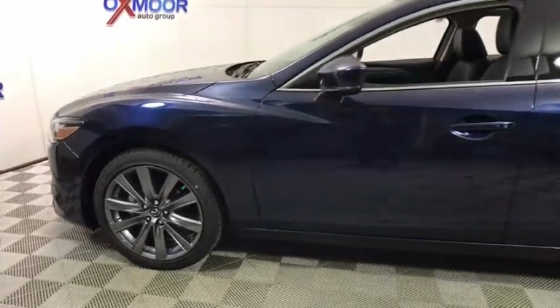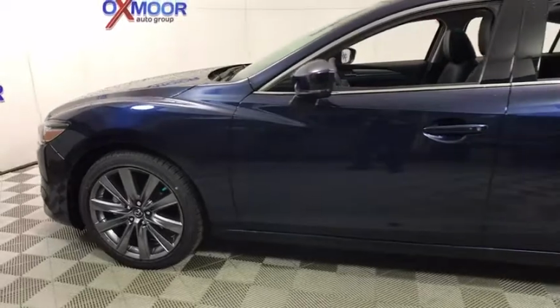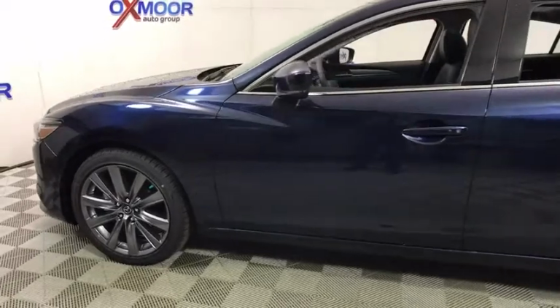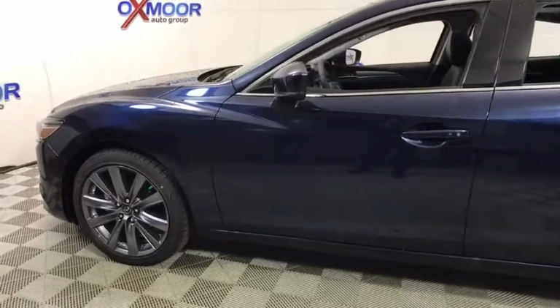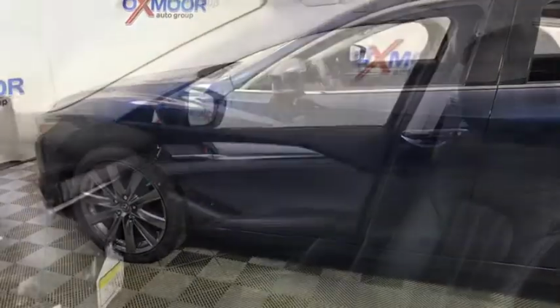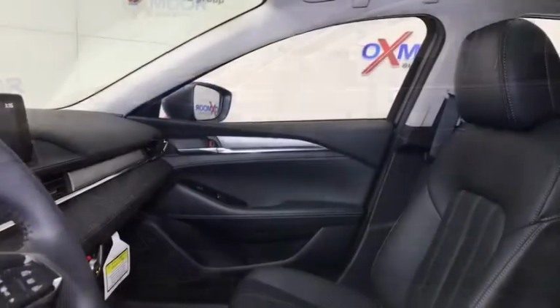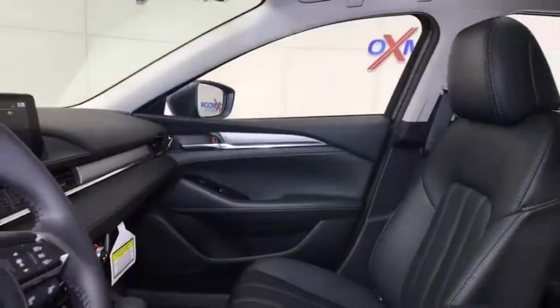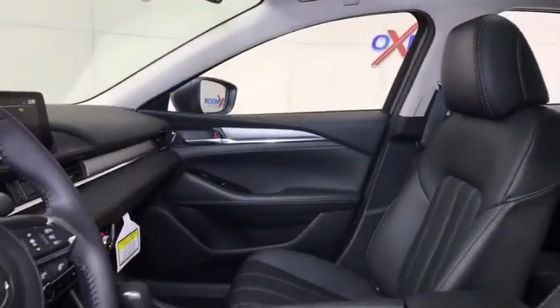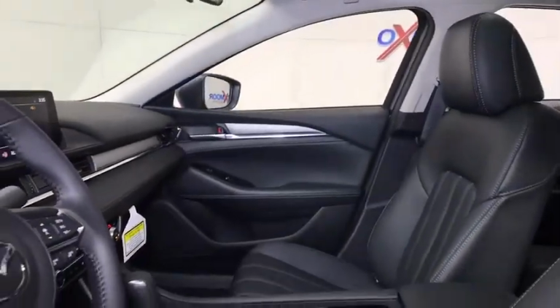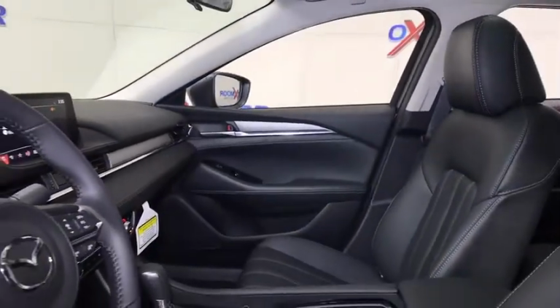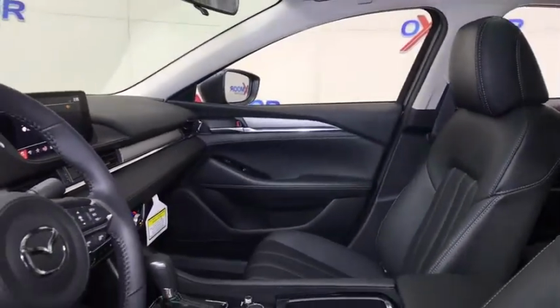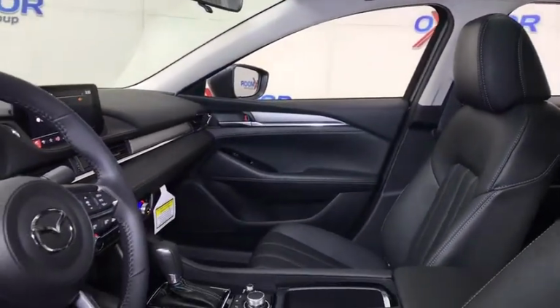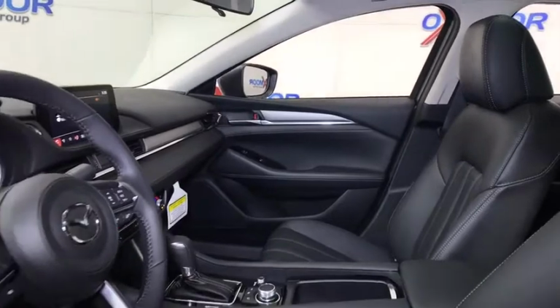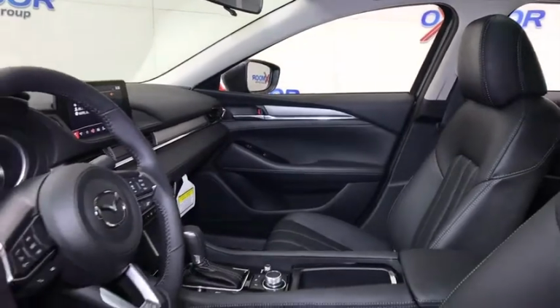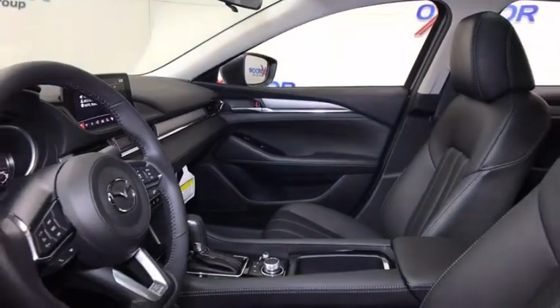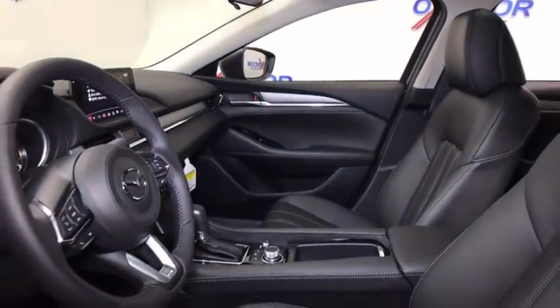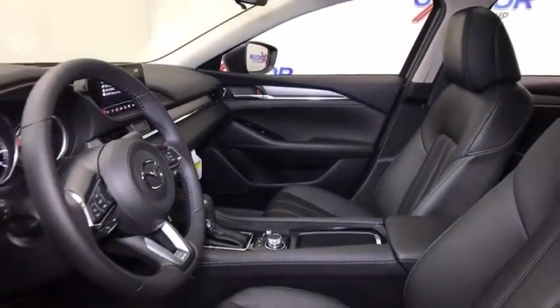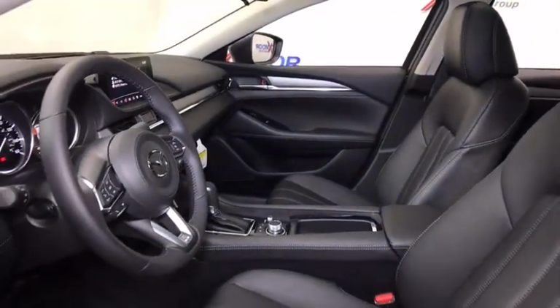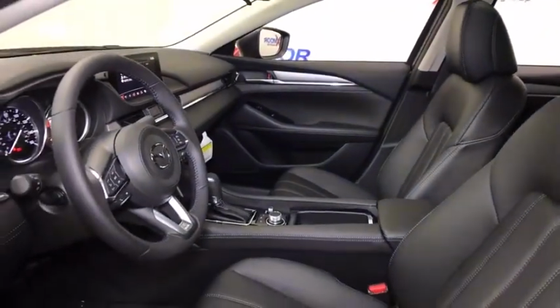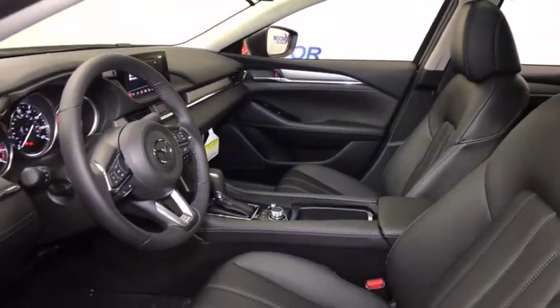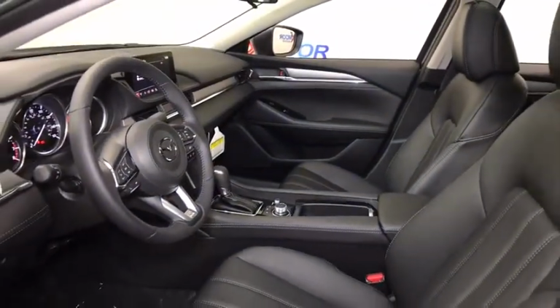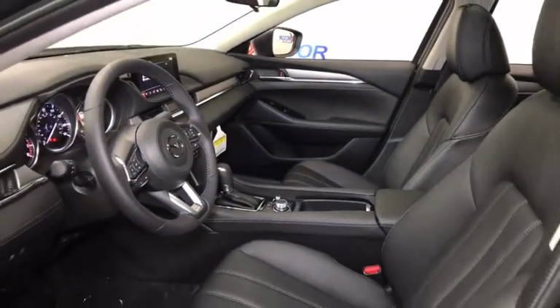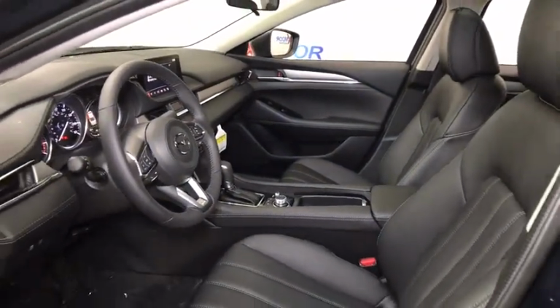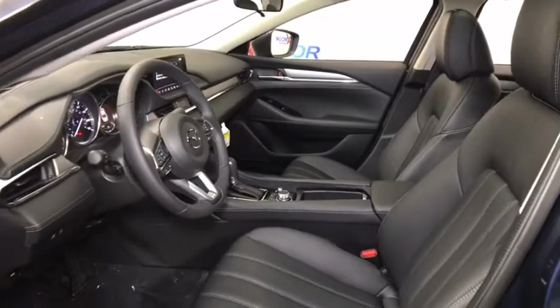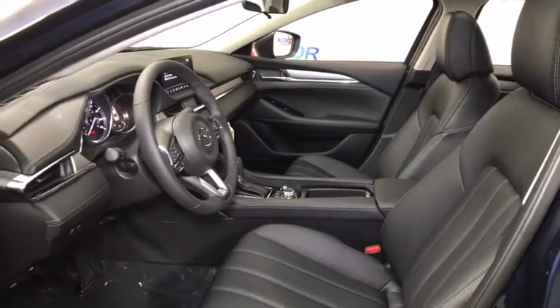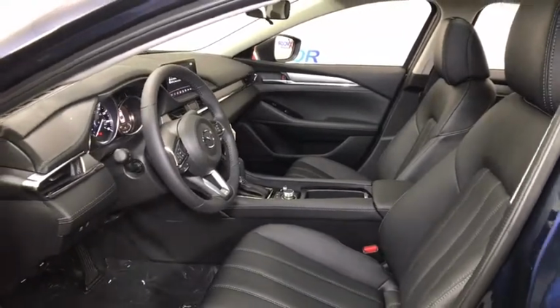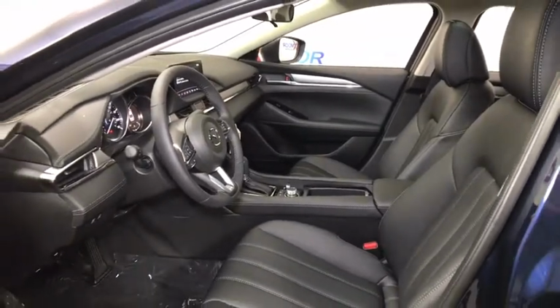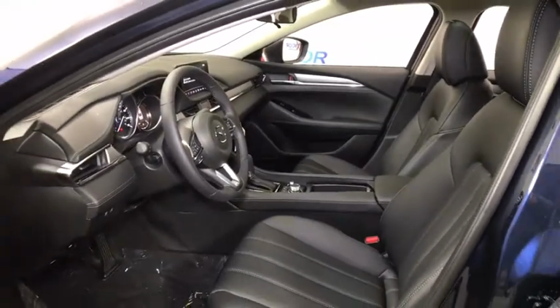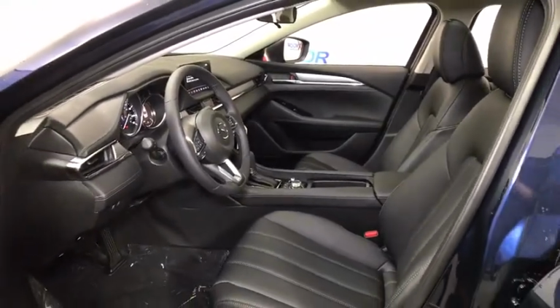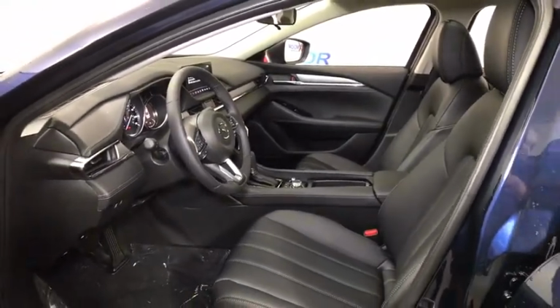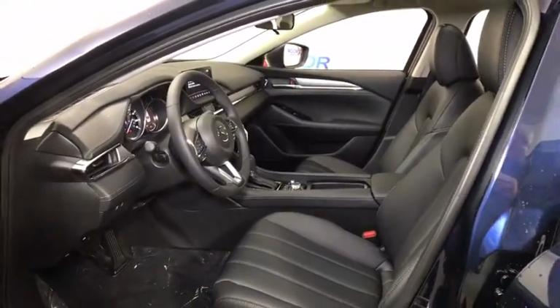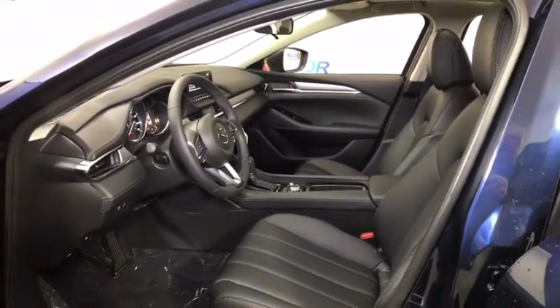Traction control, dual airbags, power steering, alloy wheels, four-wheel disc brakes, center armrest, trip computer, heated front seats, power windows, electronic stability control, rear window defroster, tachometer, brake assist.